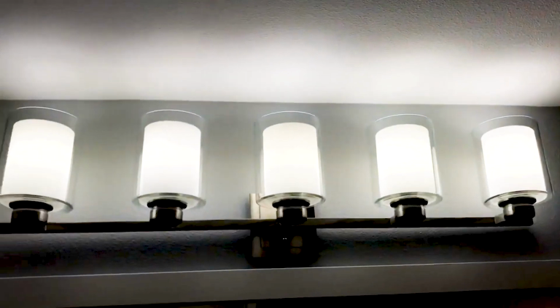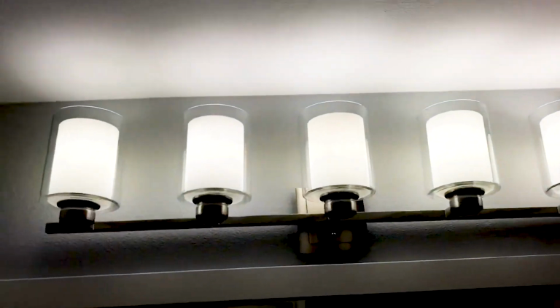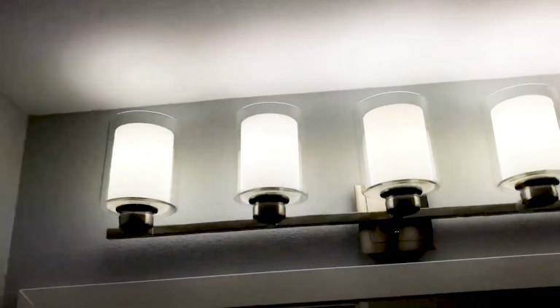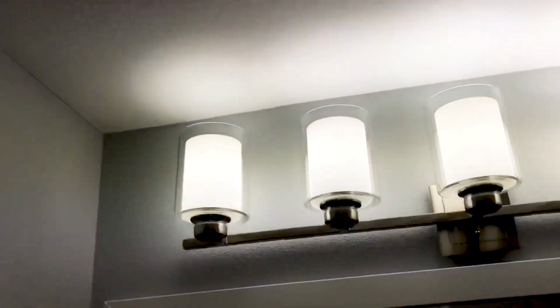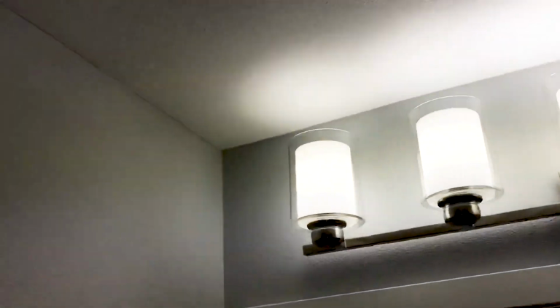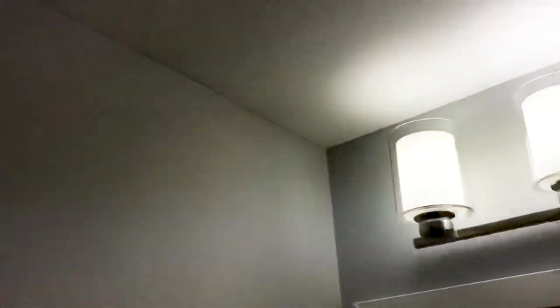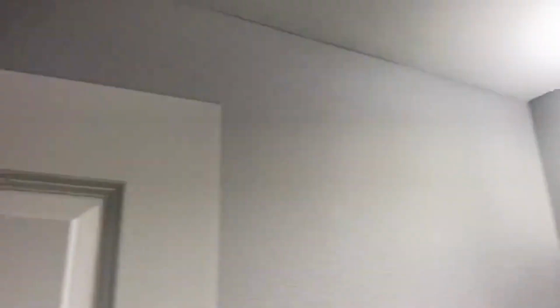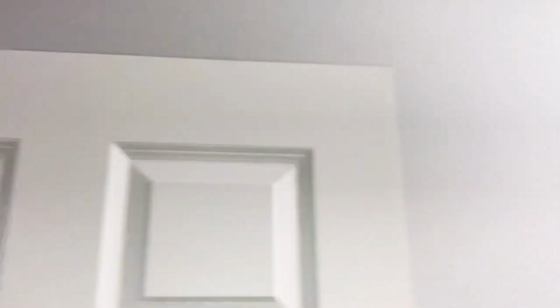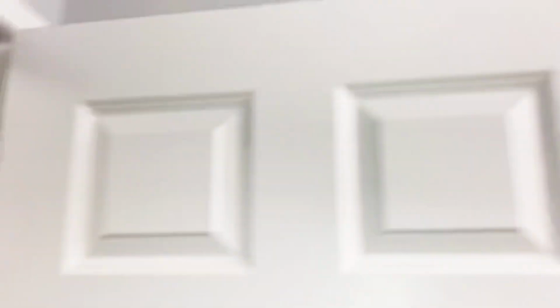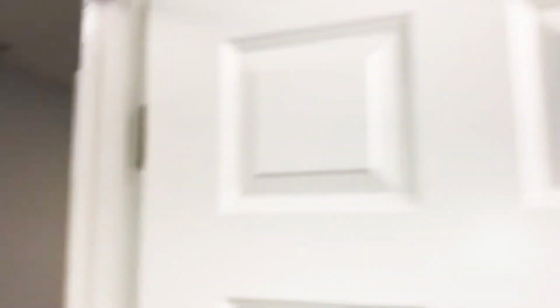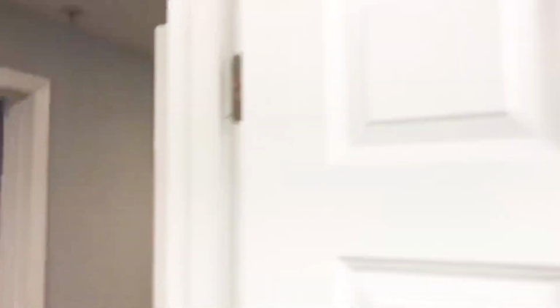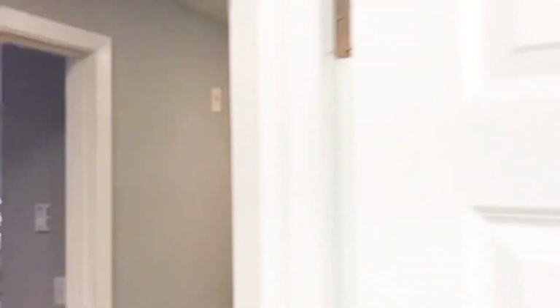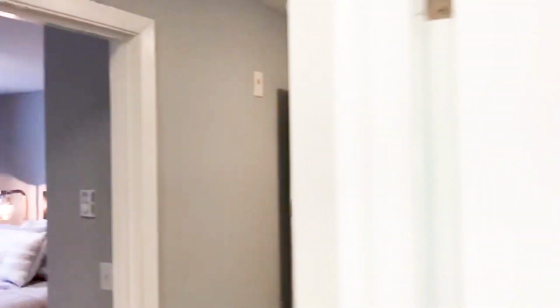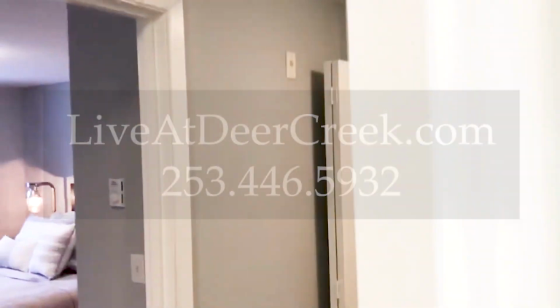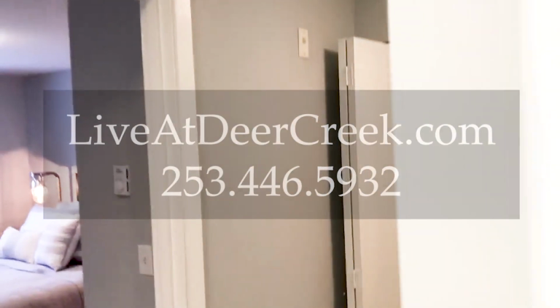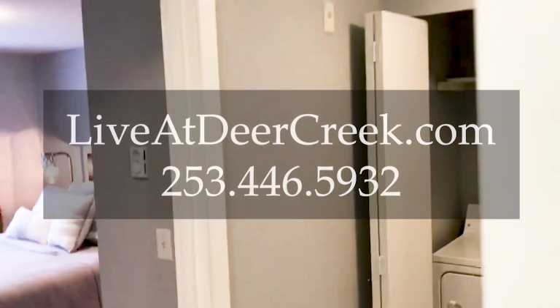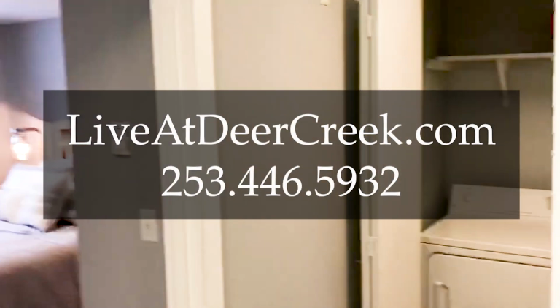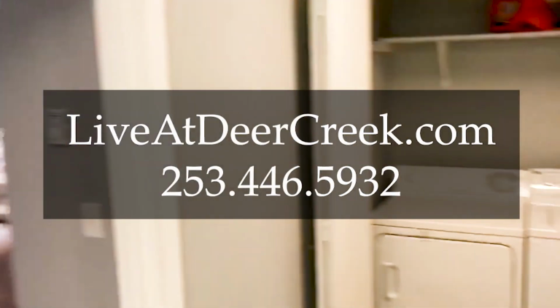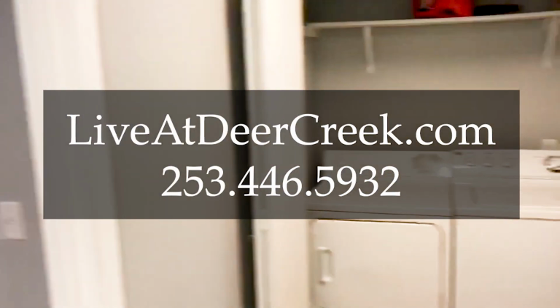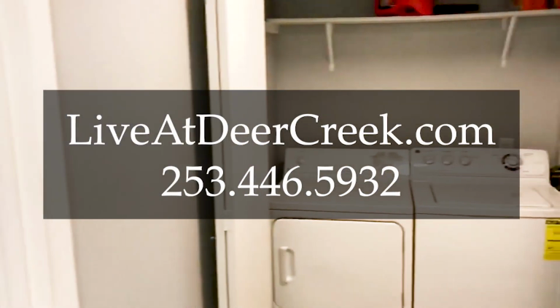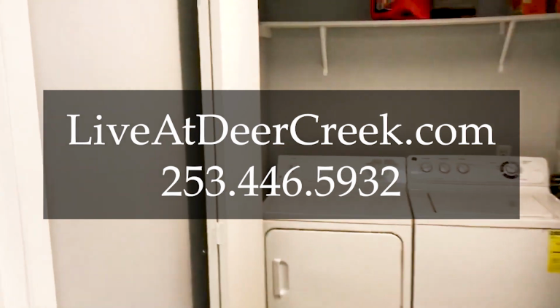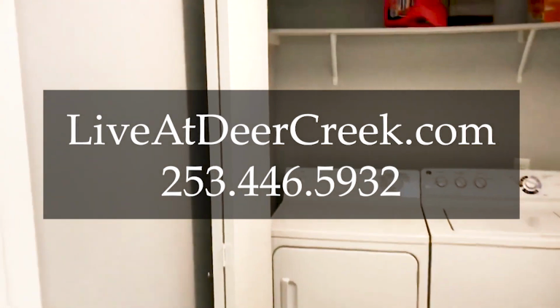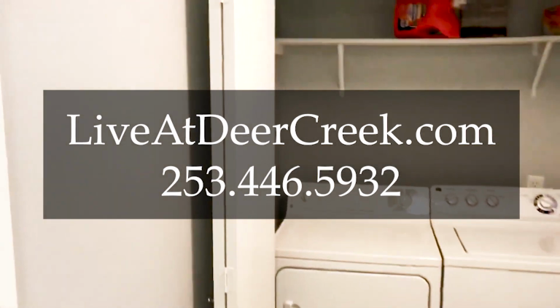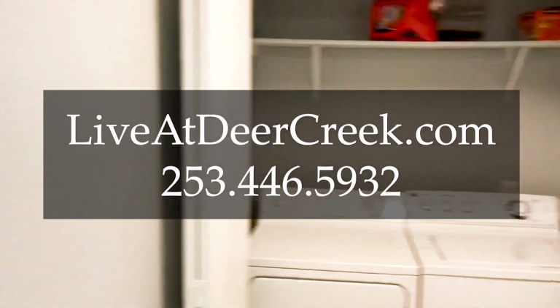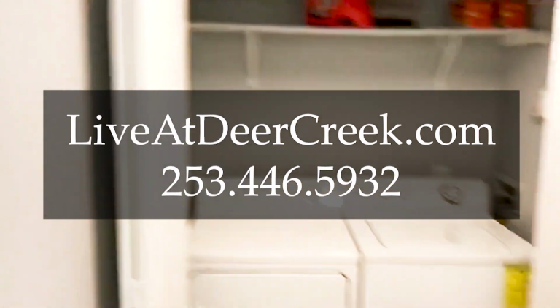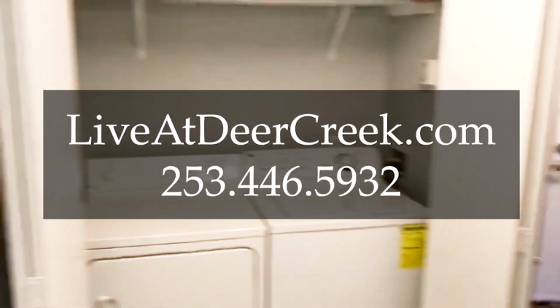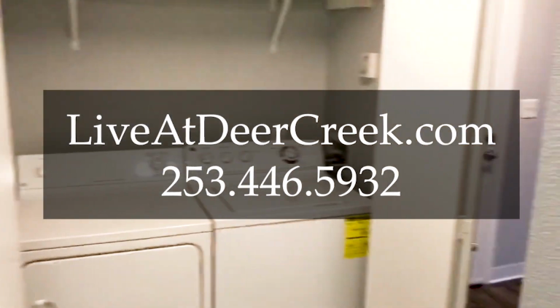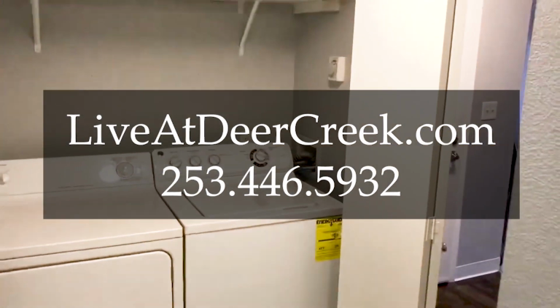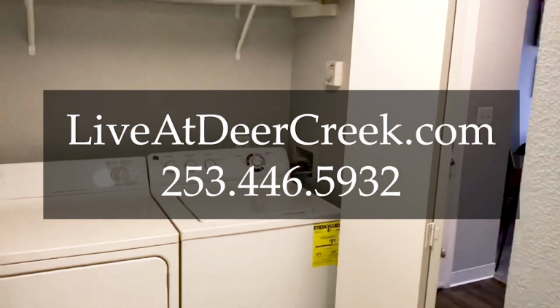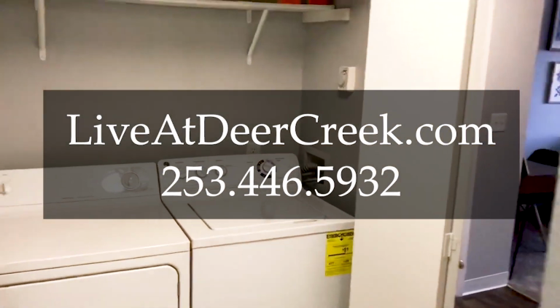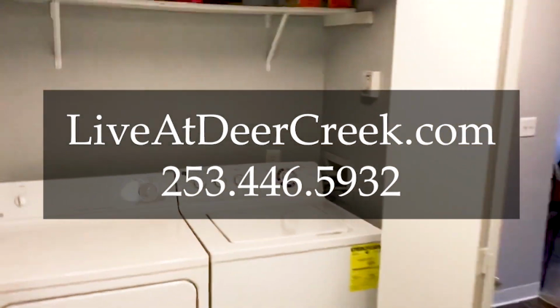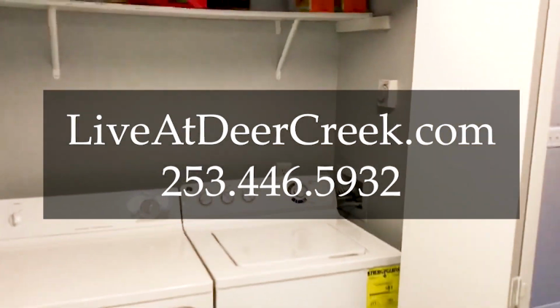We'd love for you to come and talk to us here at Deer Creek. Give us a call and we'd love to send you a virtual floor plan of anything you want to see here on the property and make it home.